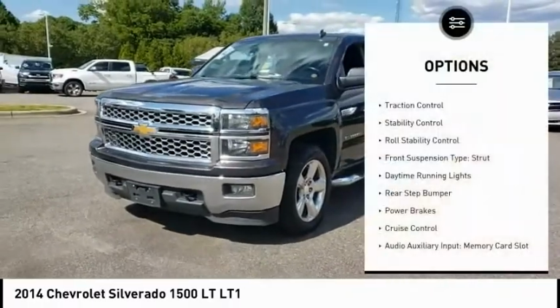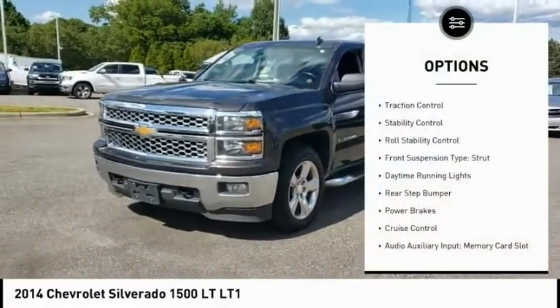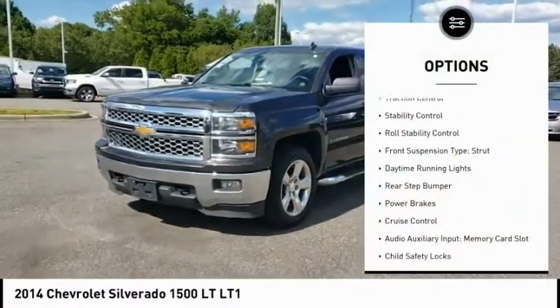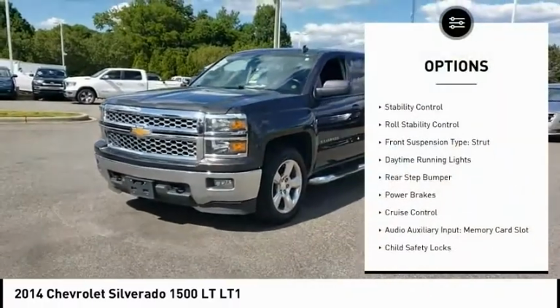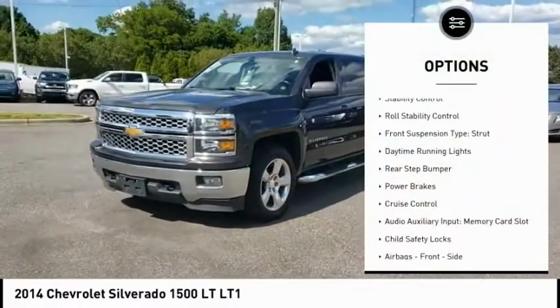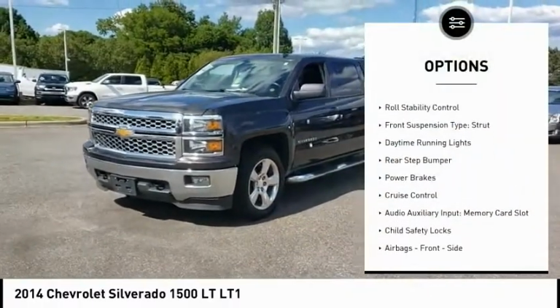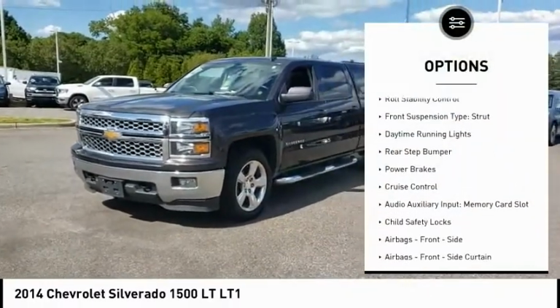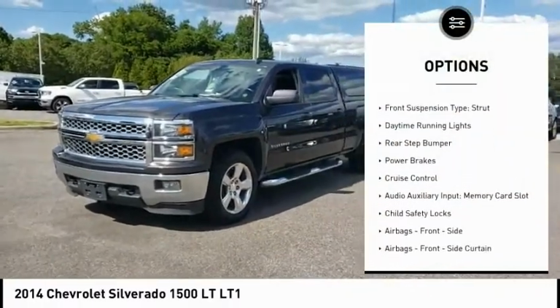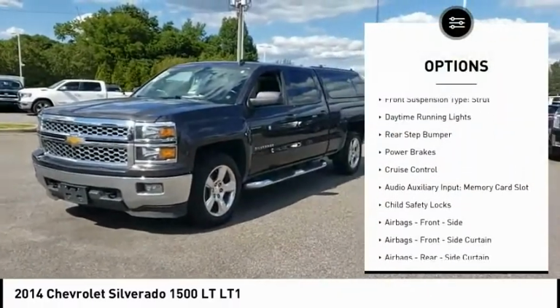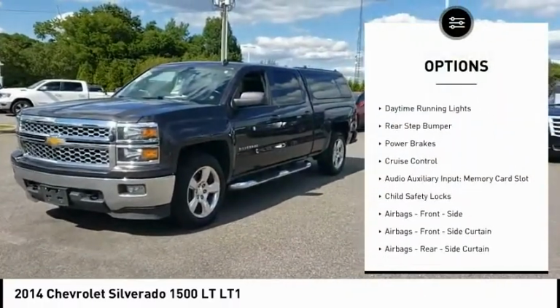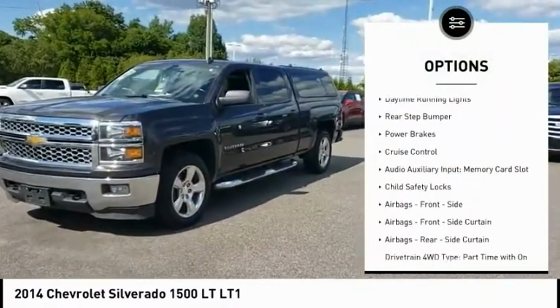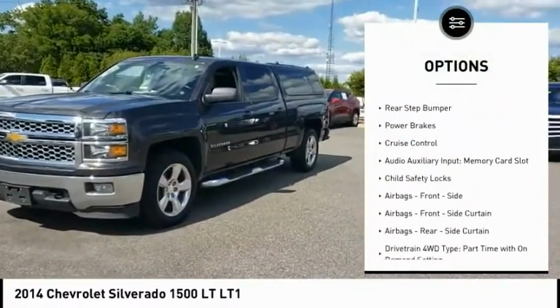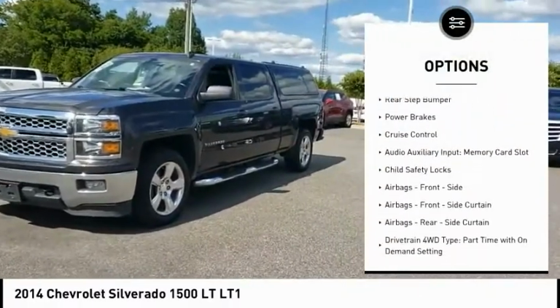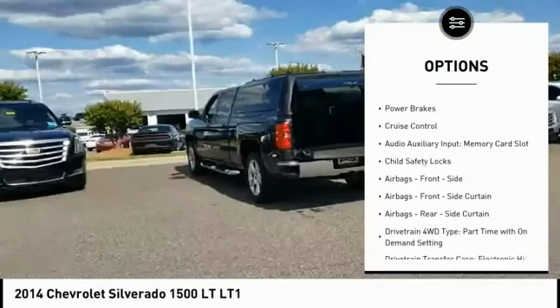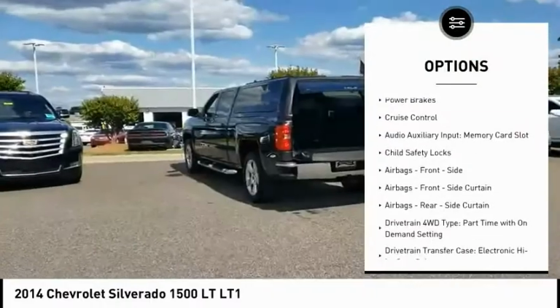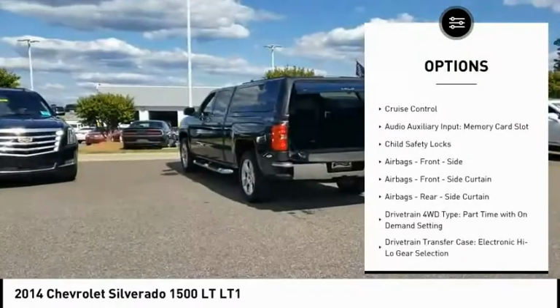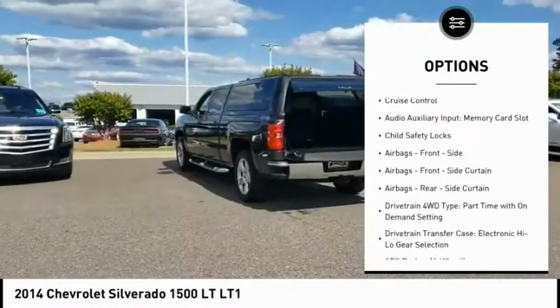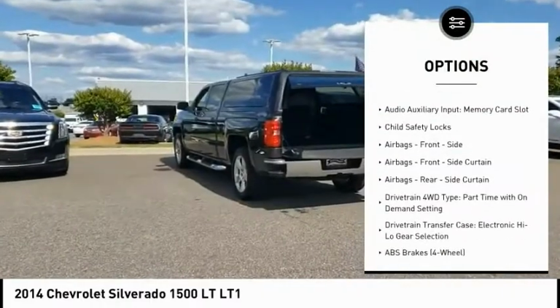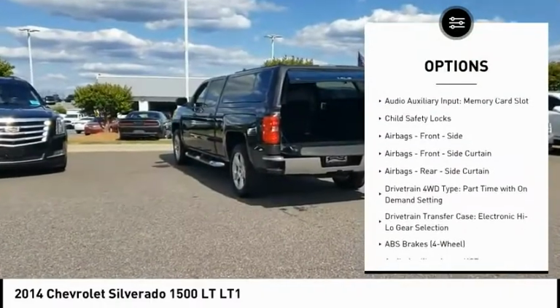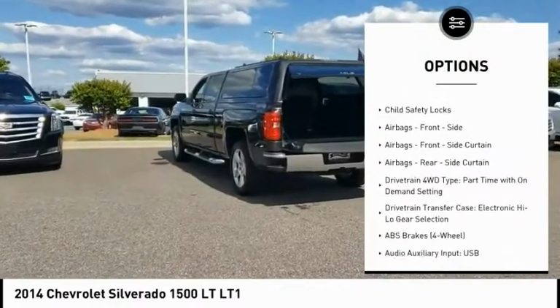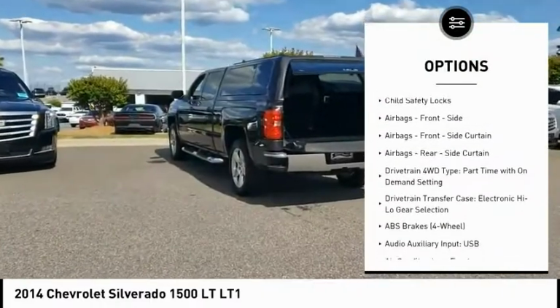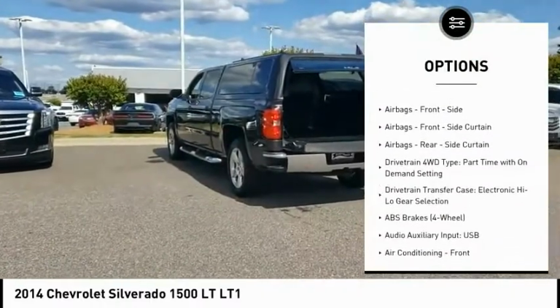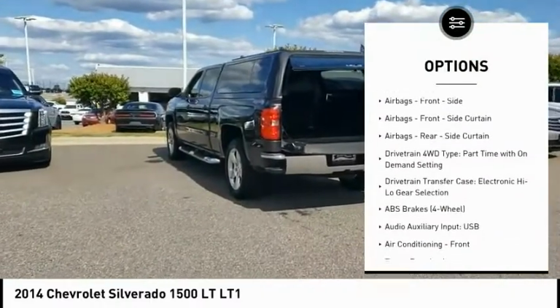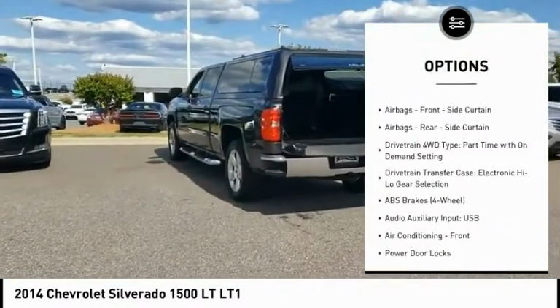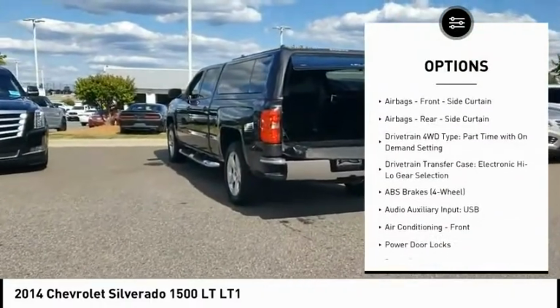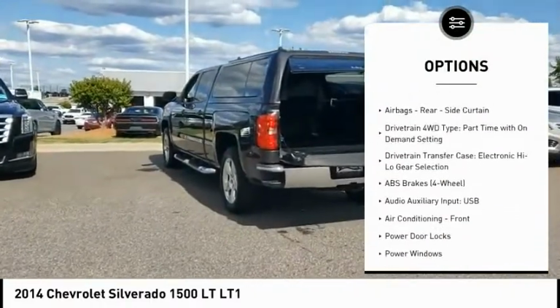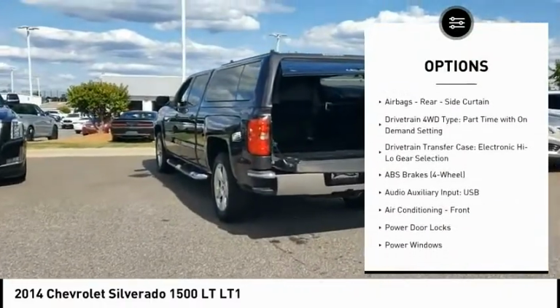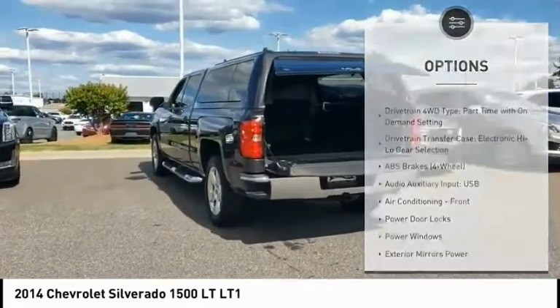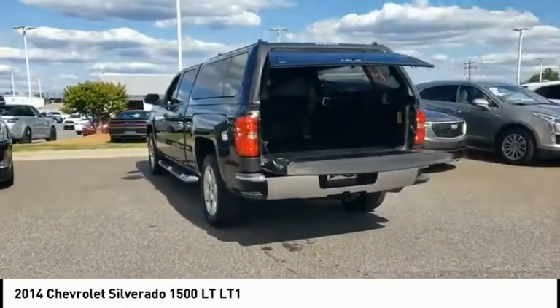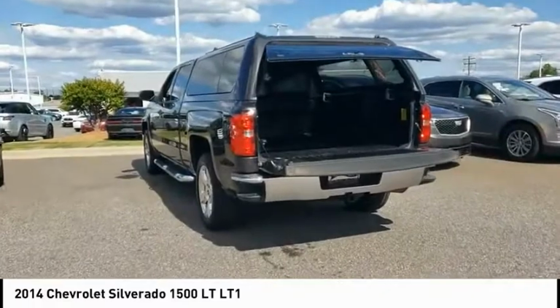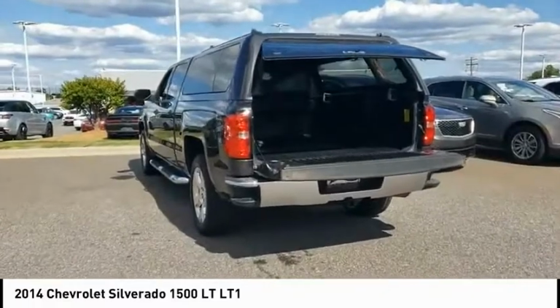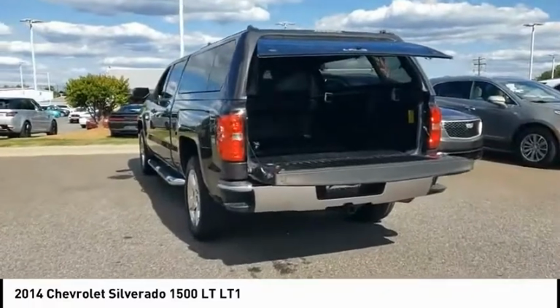Traction control, stability control, roll stability control, front suspension type strut, daytime running lights, rear step bumper, power brakes, cruise control.